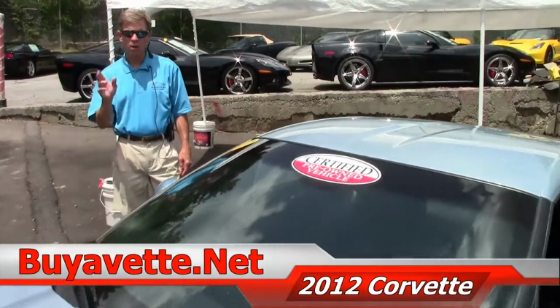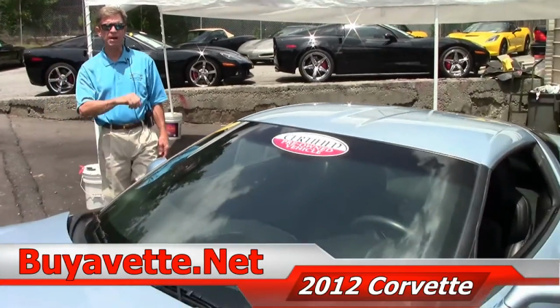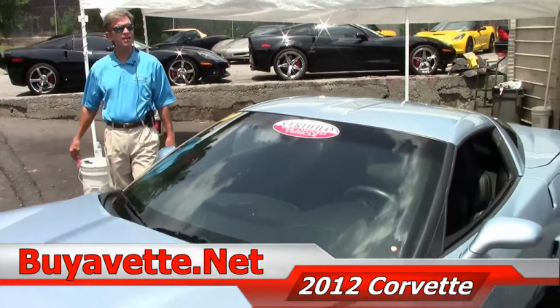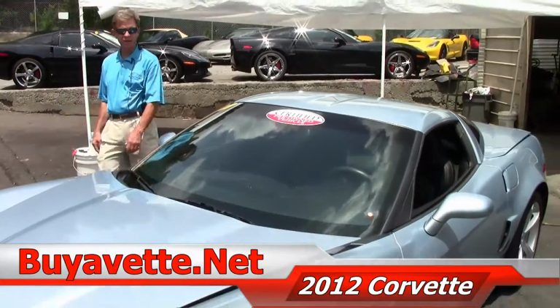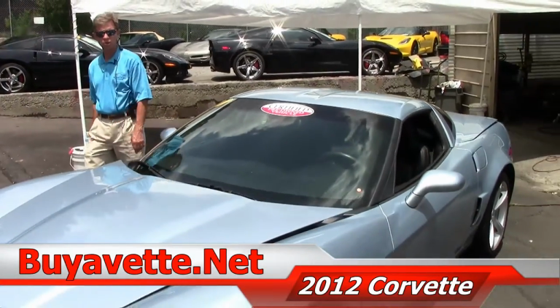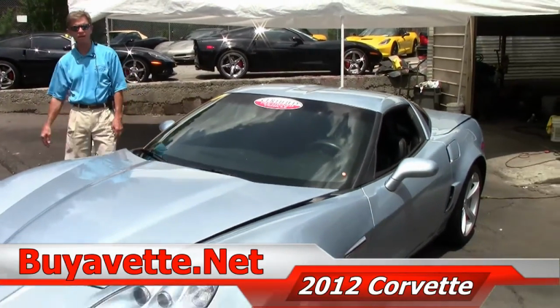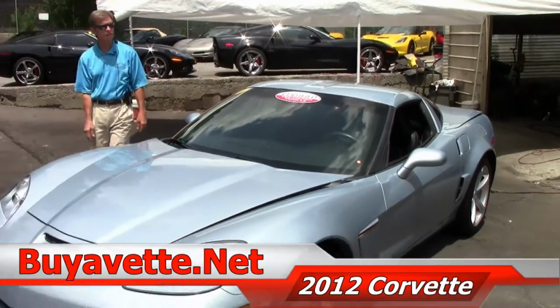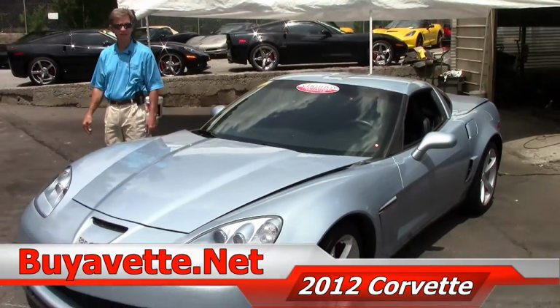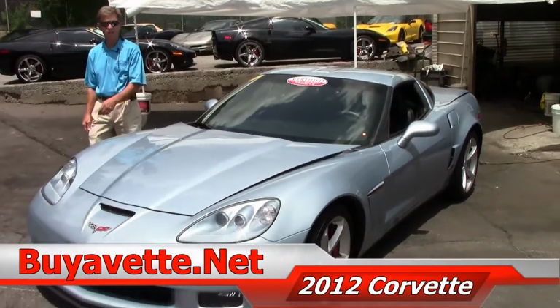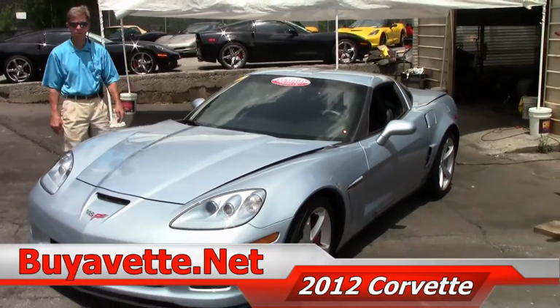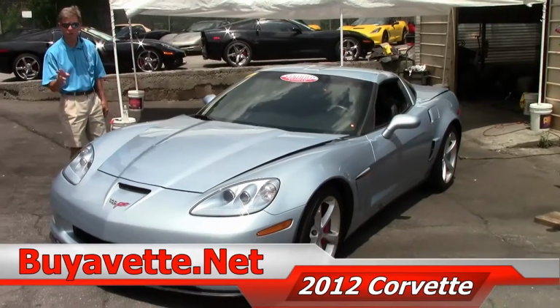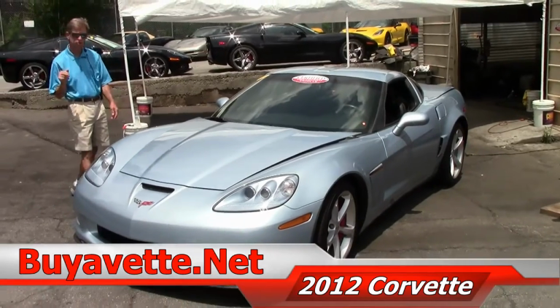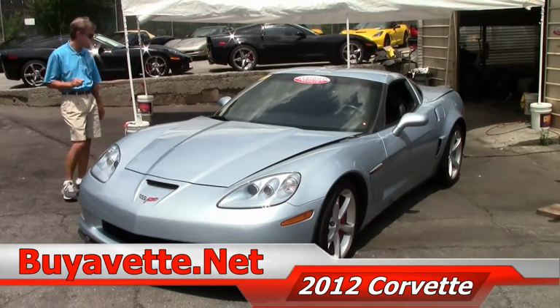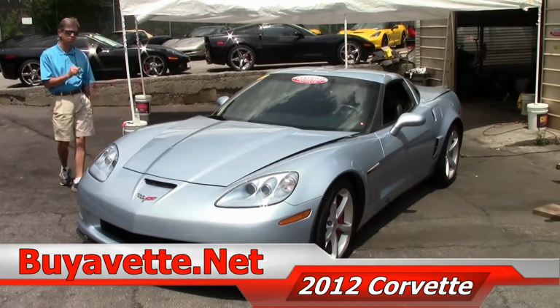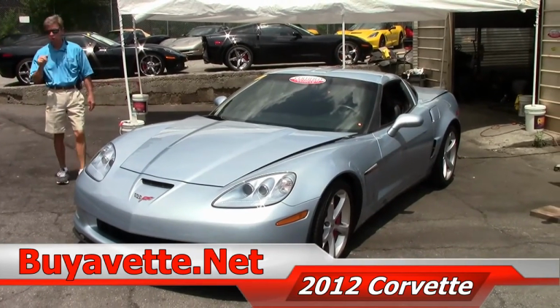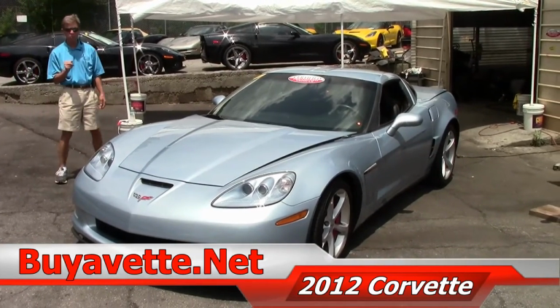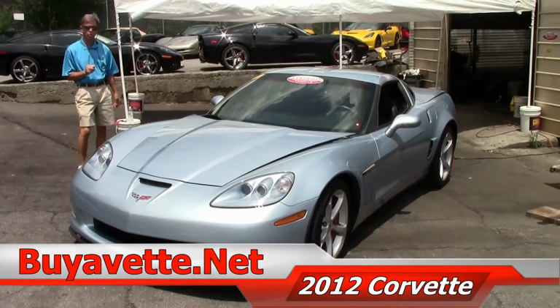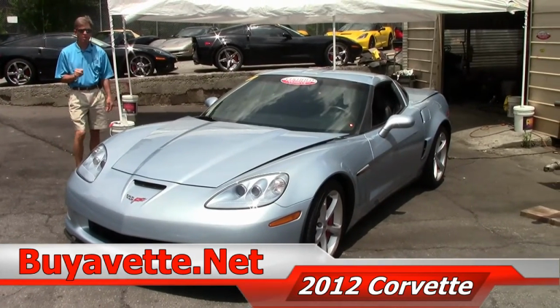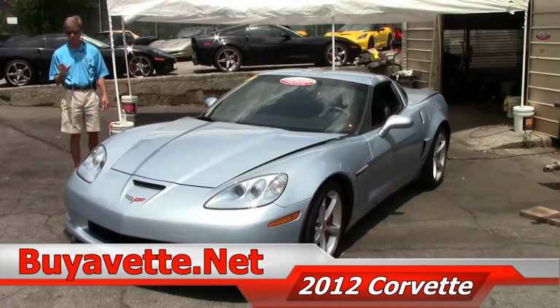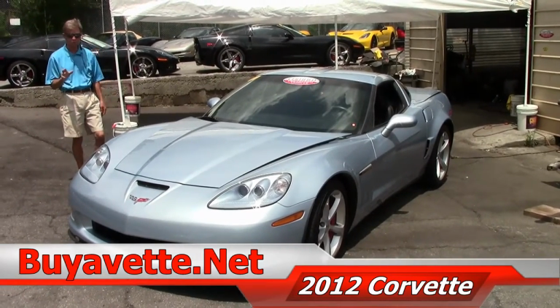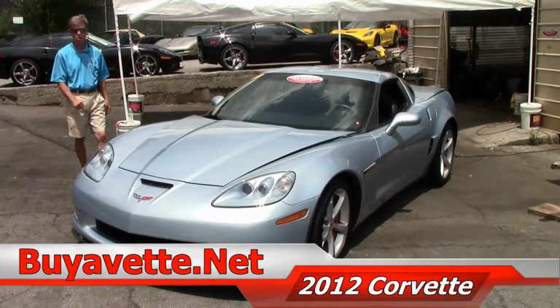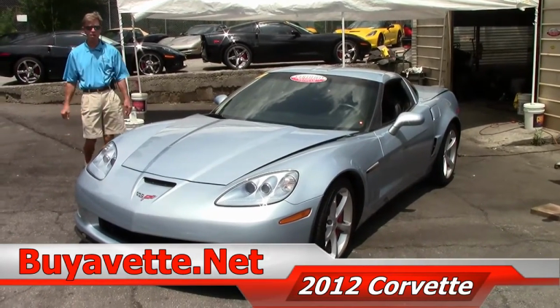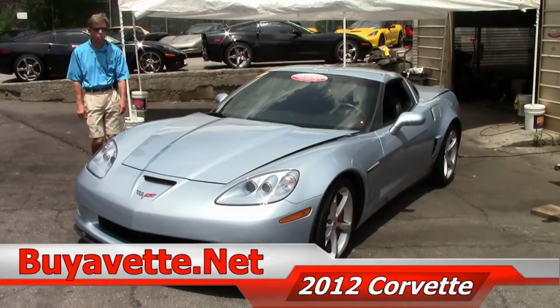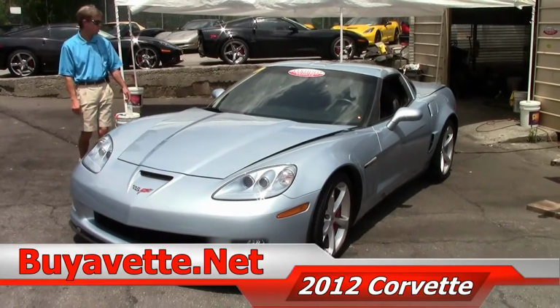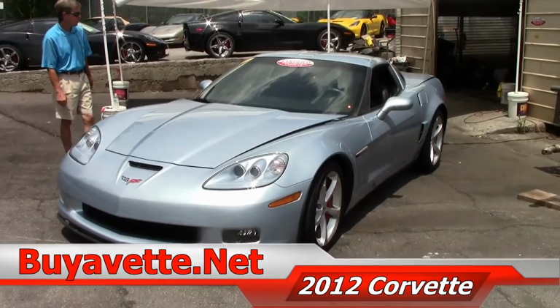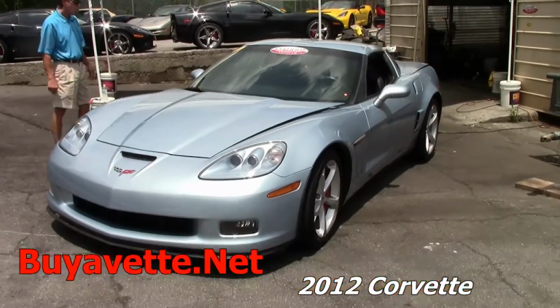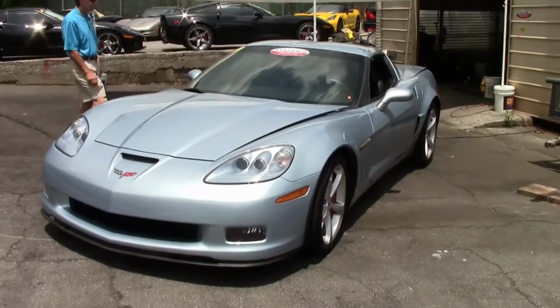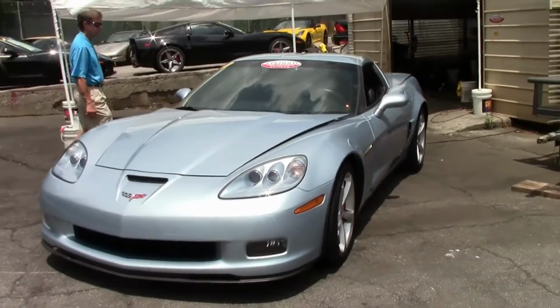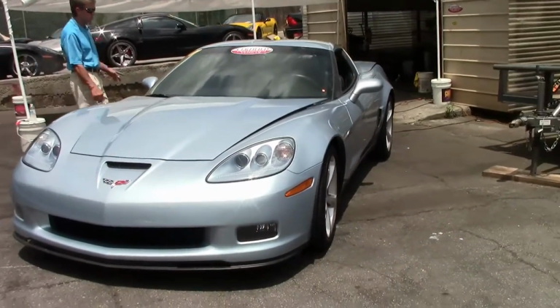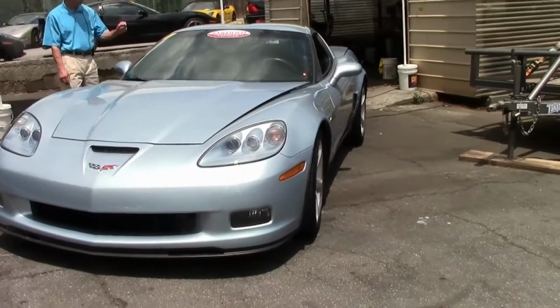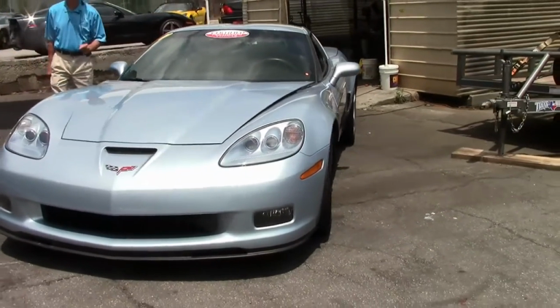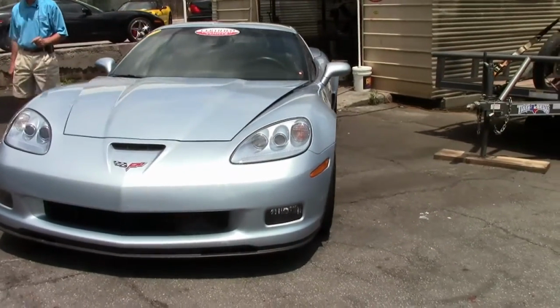Welcome to Buy a Vet in Atlanta, Georgia. My name is David and today we're going to look at a beautiful 2012 Grand Sport Coupe in a super rare Carlisle Blue. Hard to find — only 243 of these built.